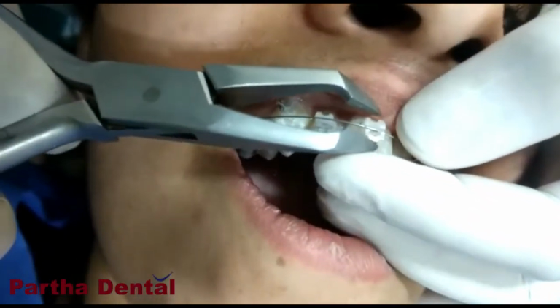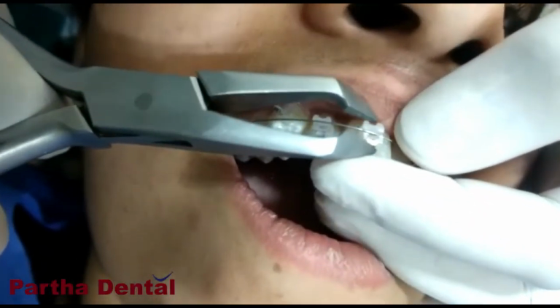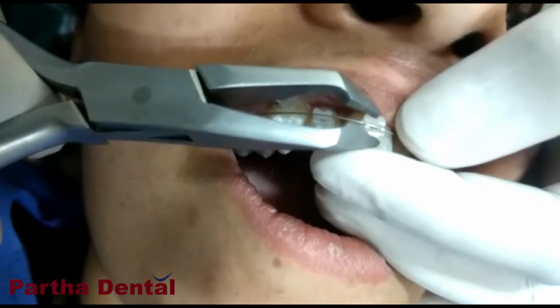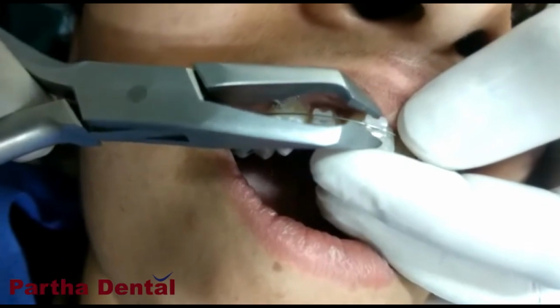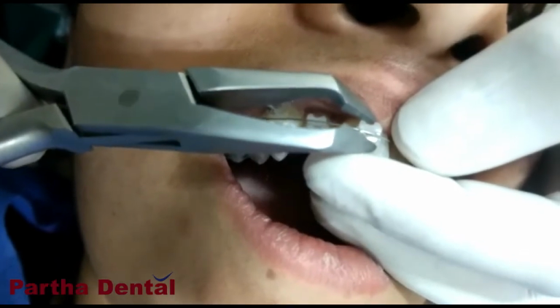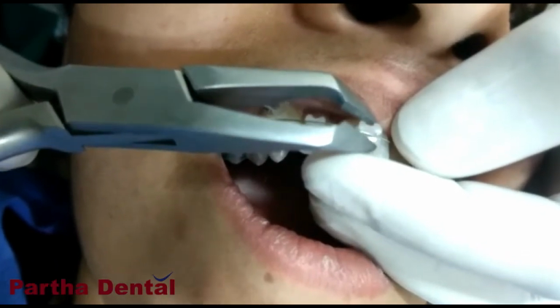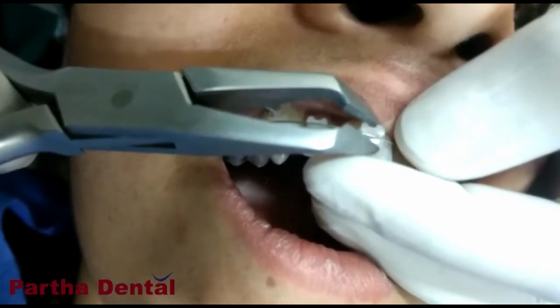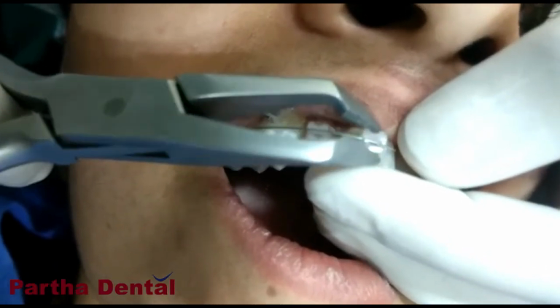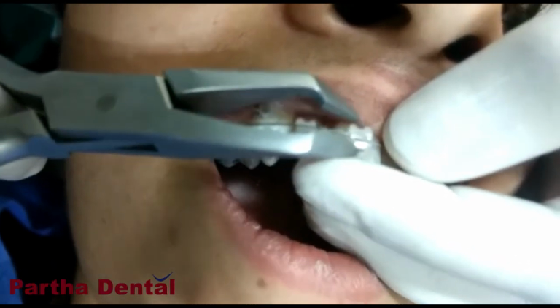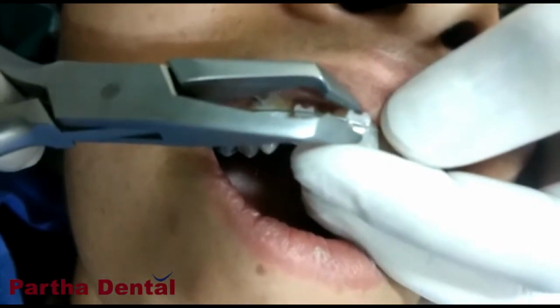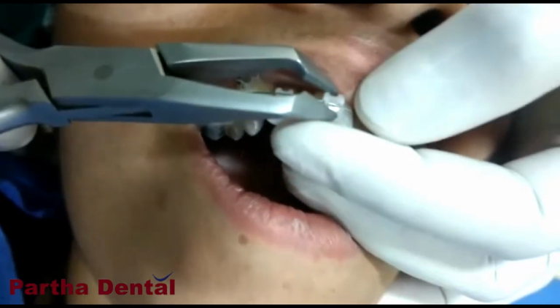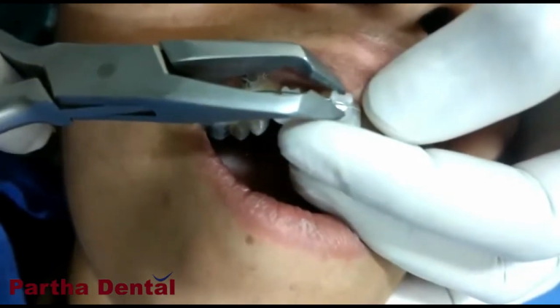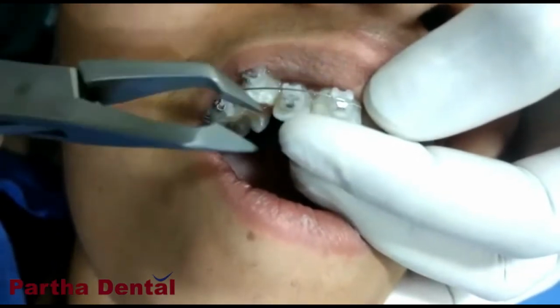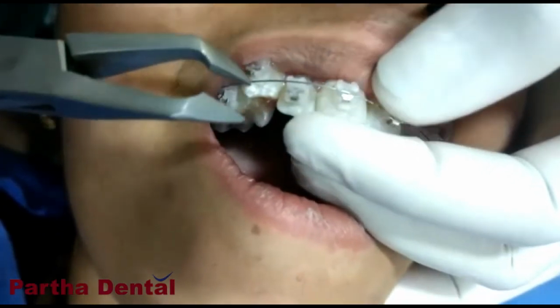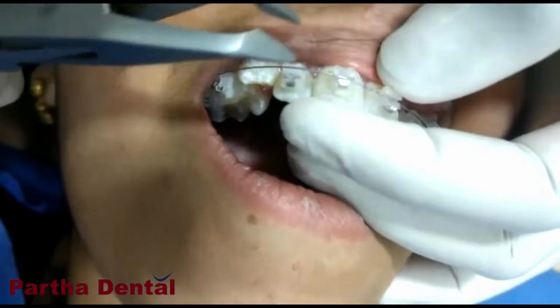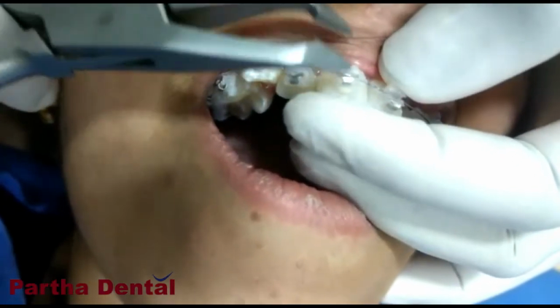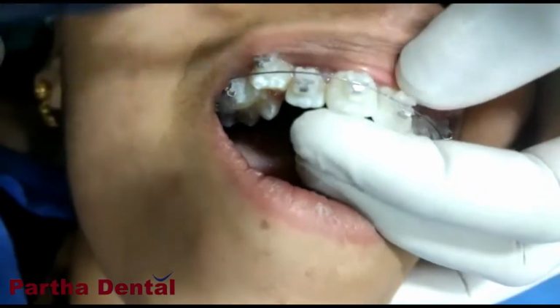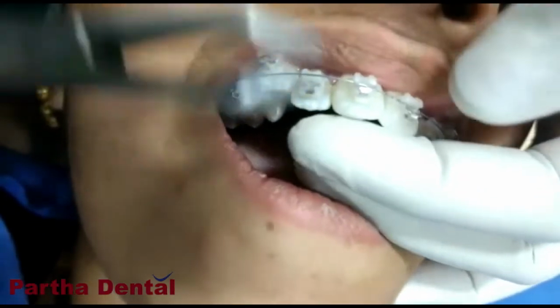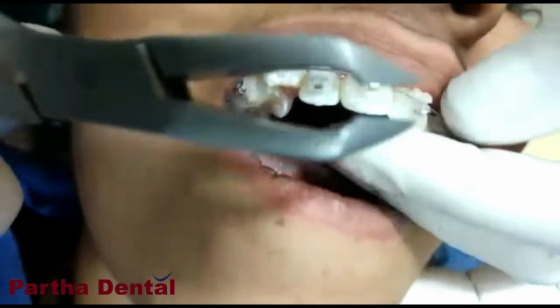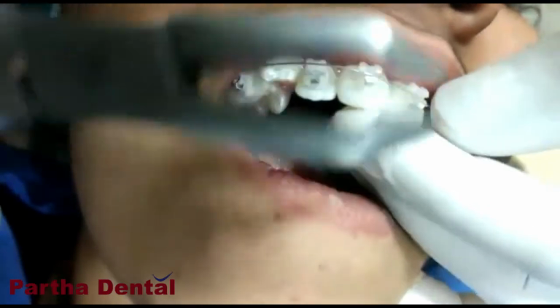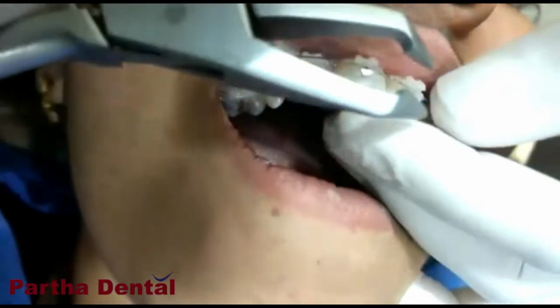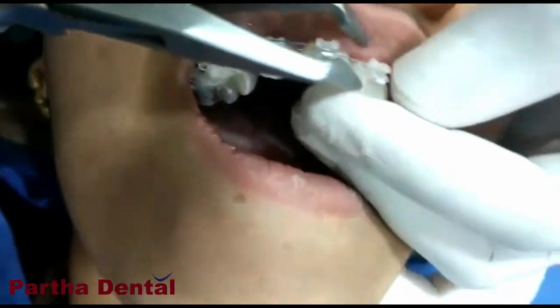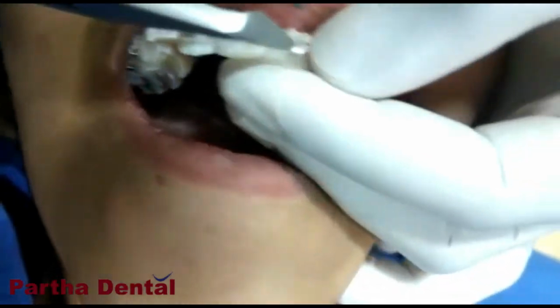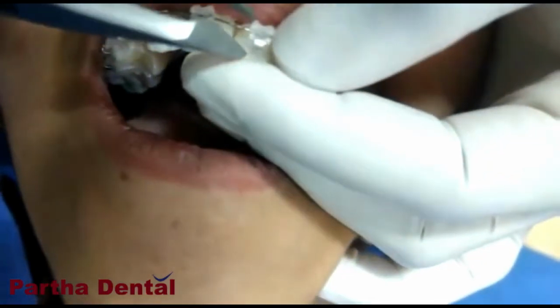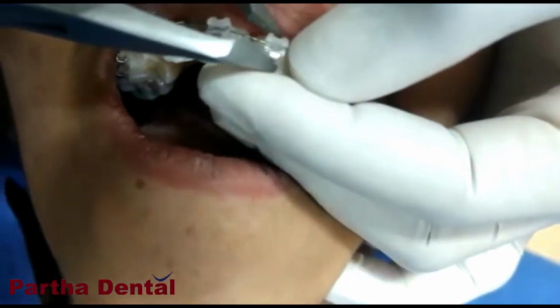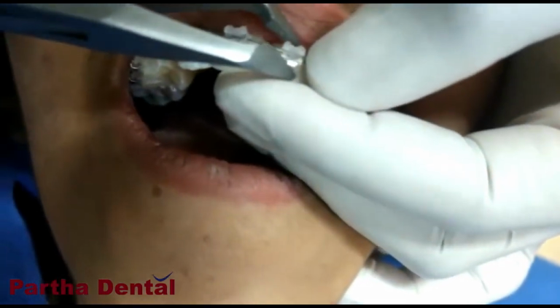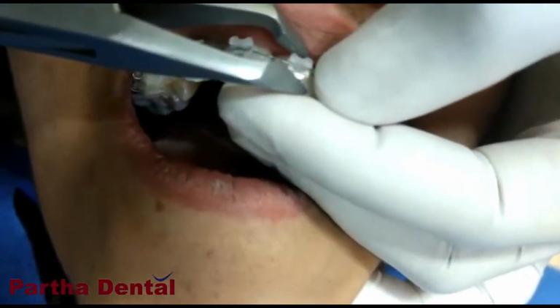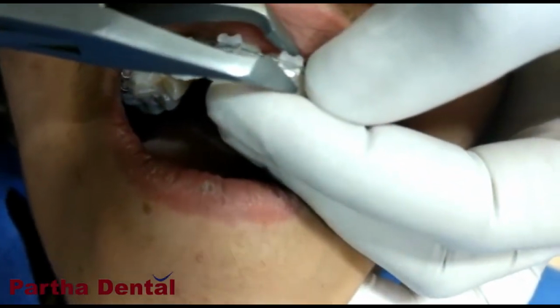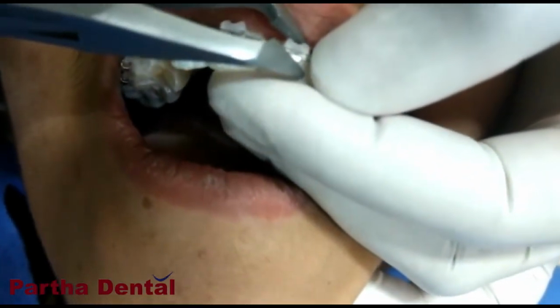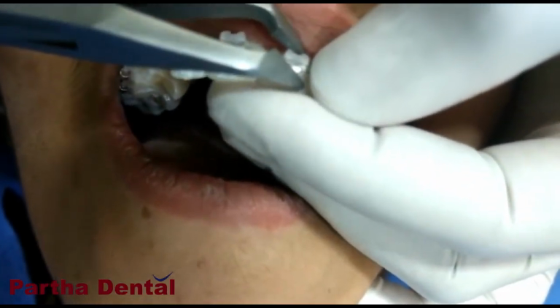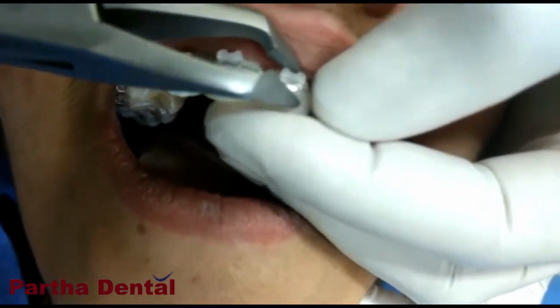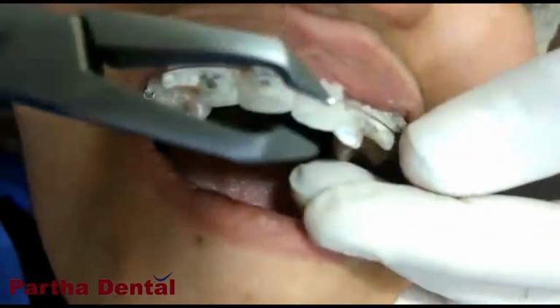As you can see, these are ceramic, so they are tooth-colored materials. So they are even more aesthetic and also more comfortable.